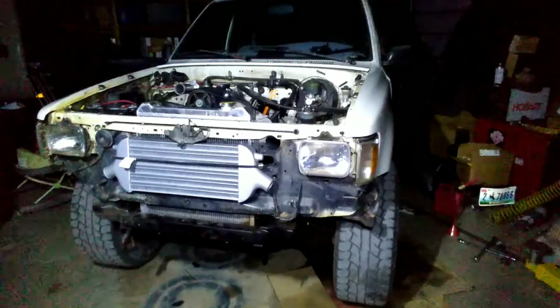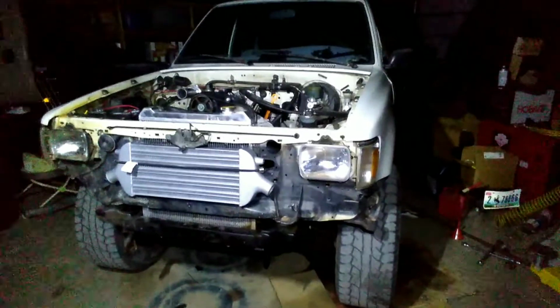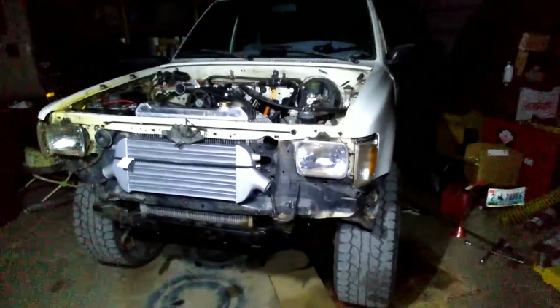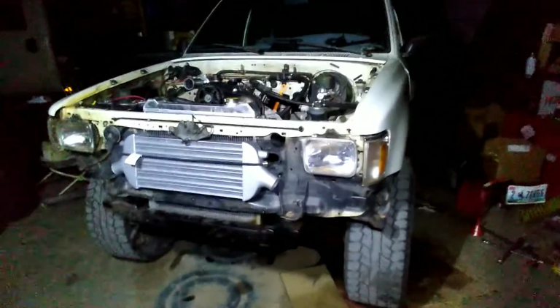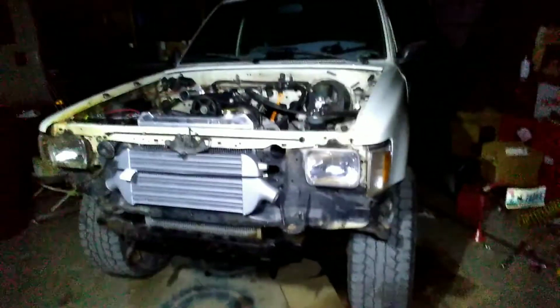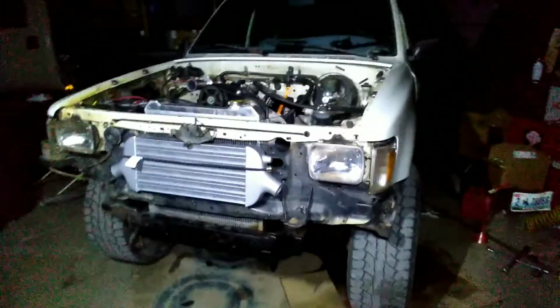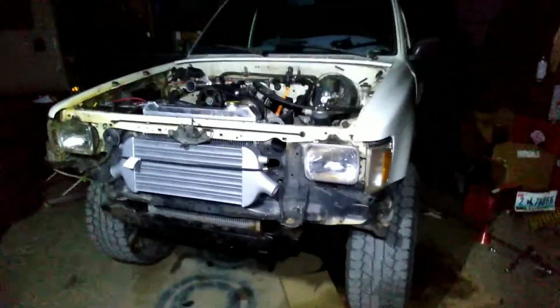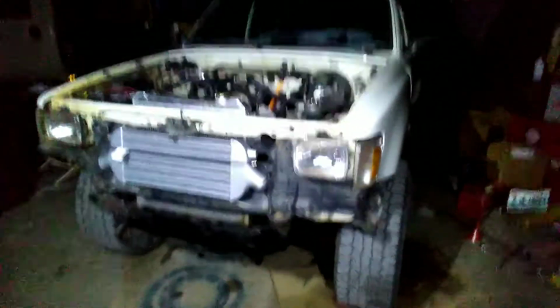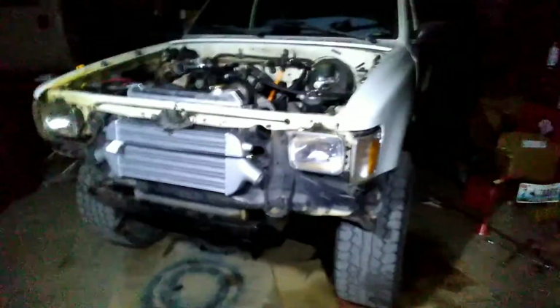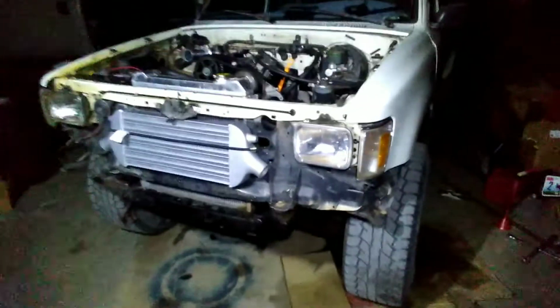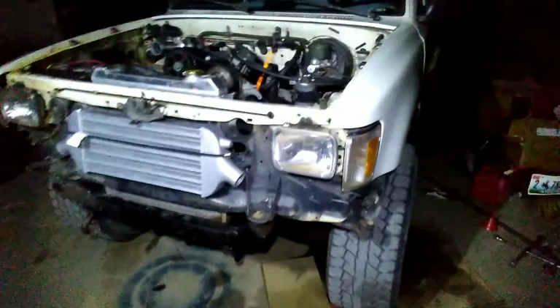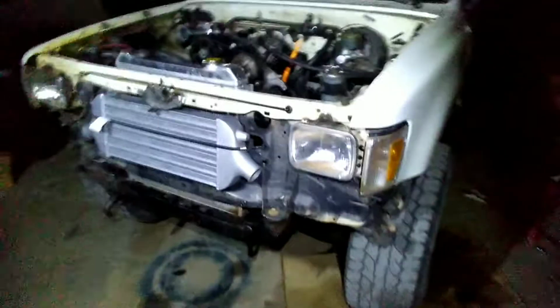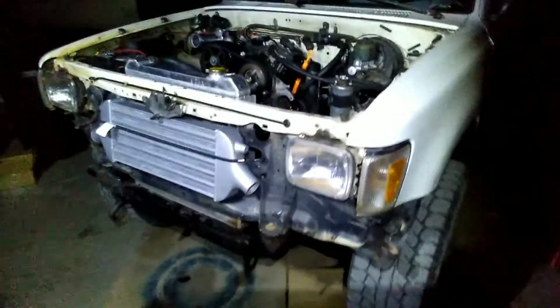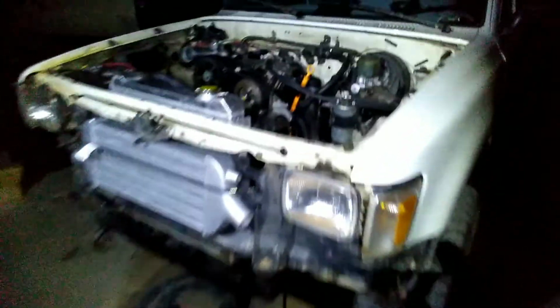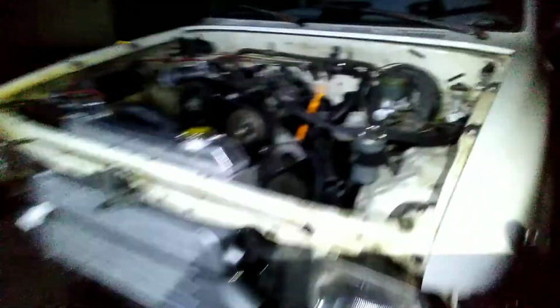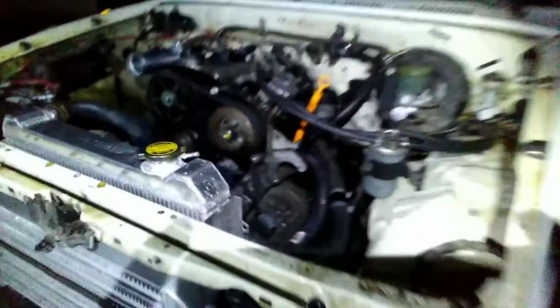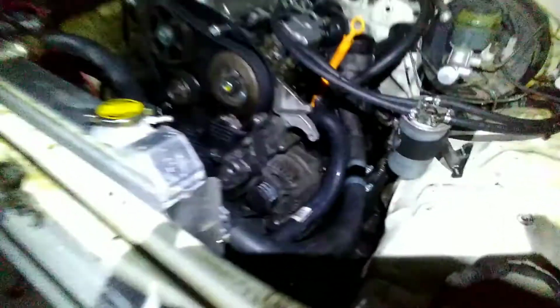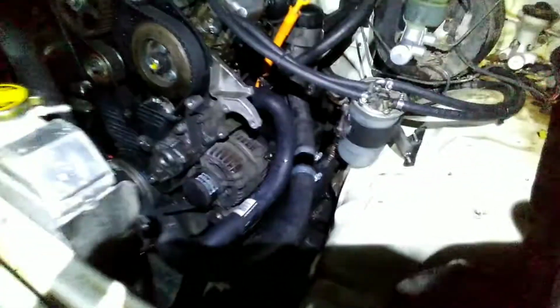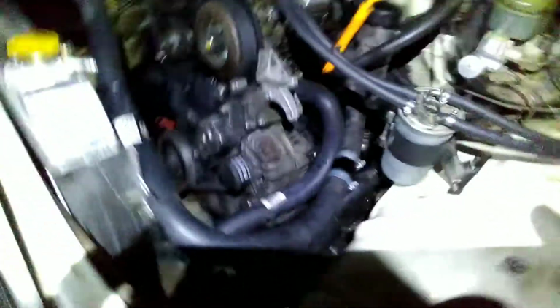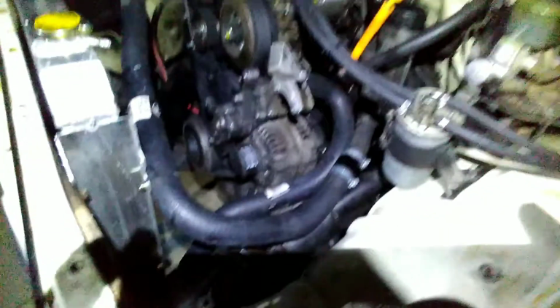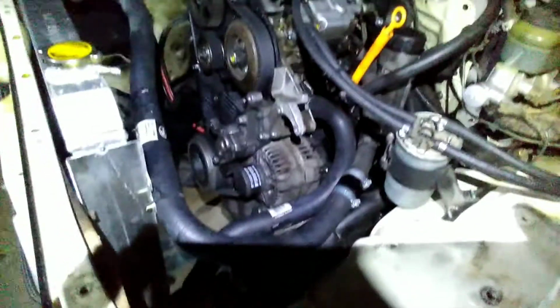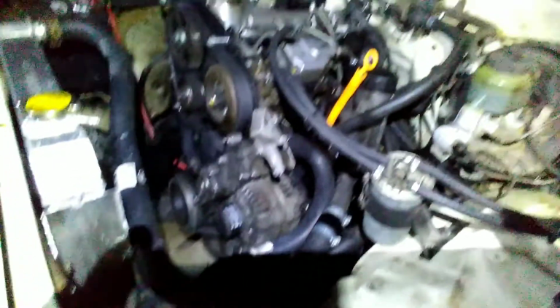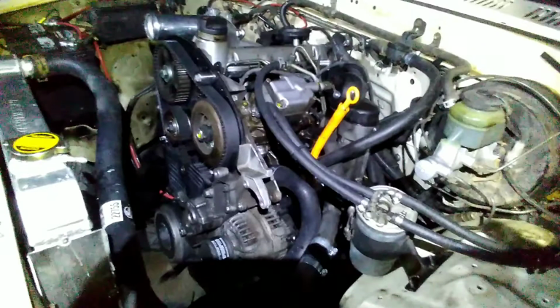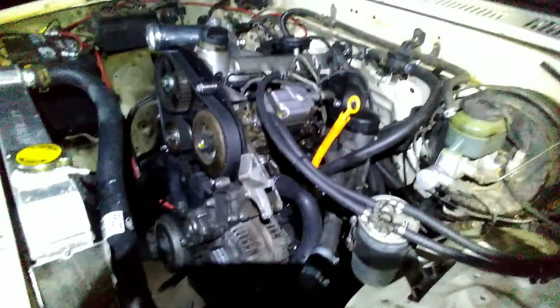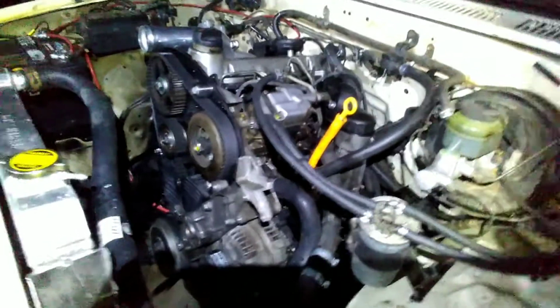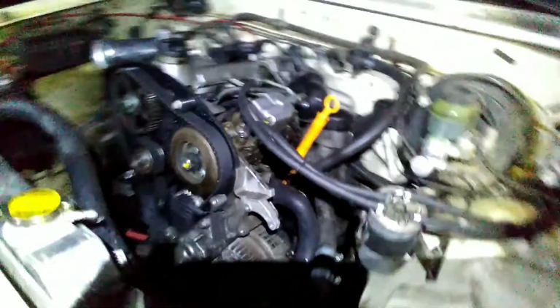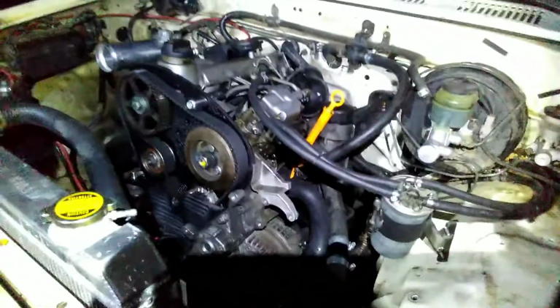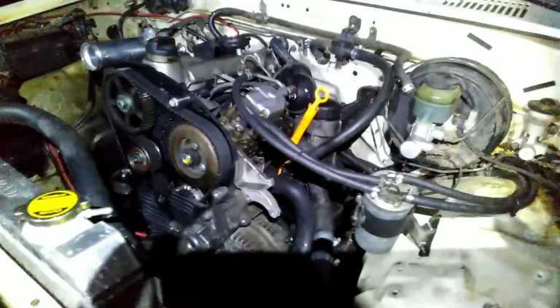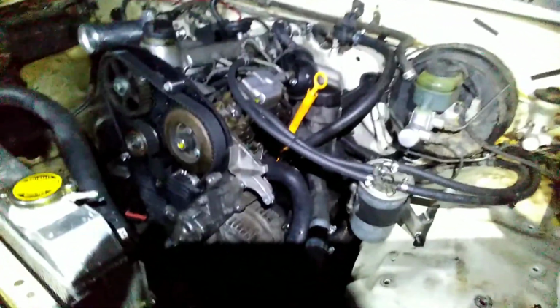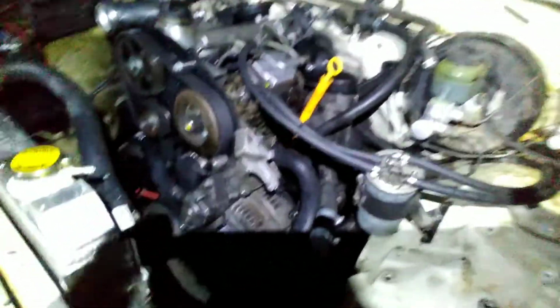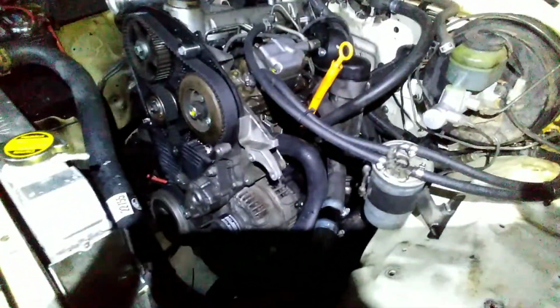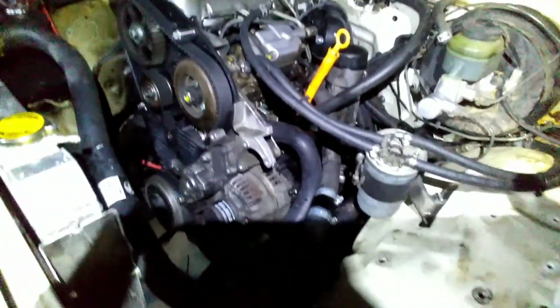Here's some progress on the TDI Toyota so far. It is in there for good and it does start up and run. I'll attach a video at the end of this clip.